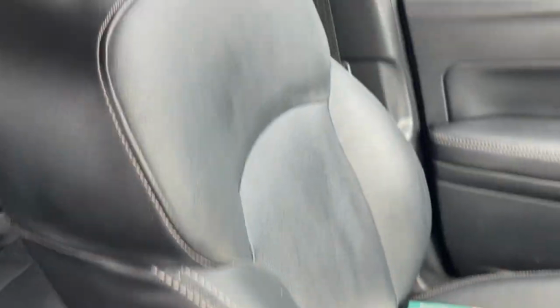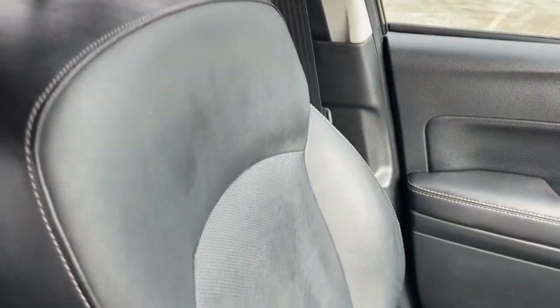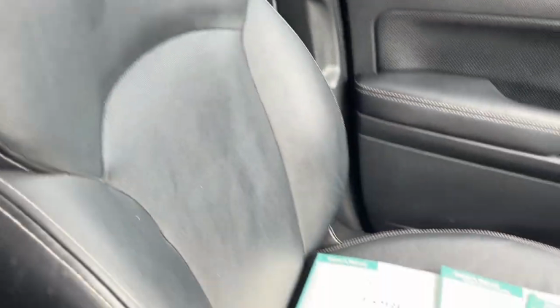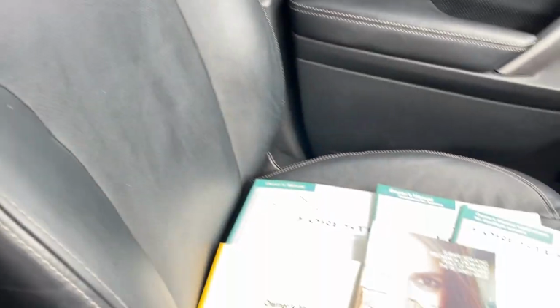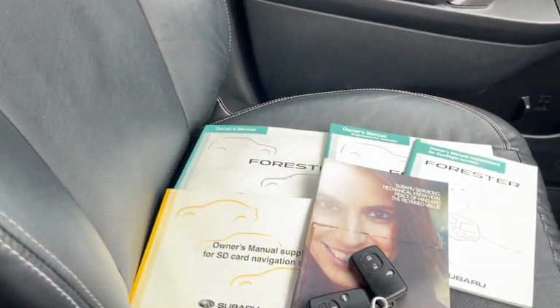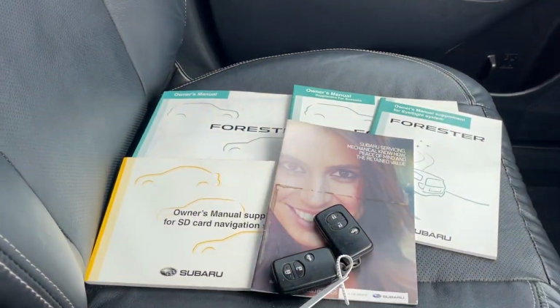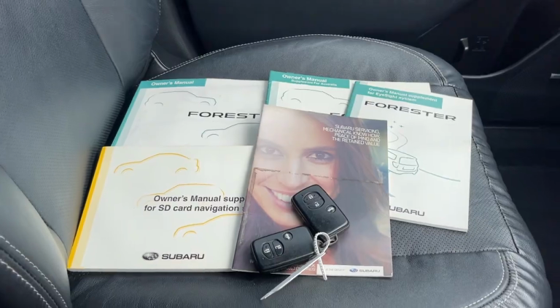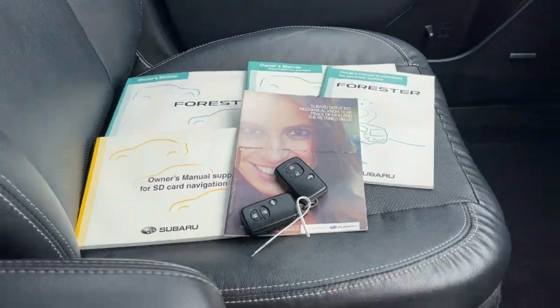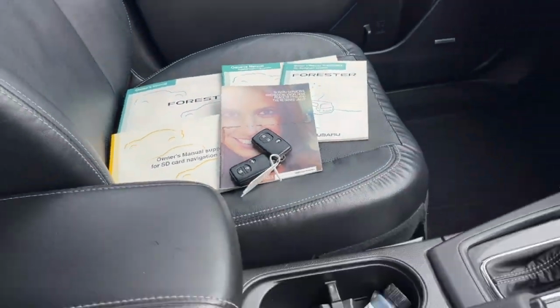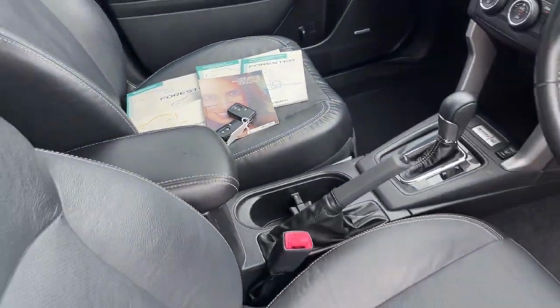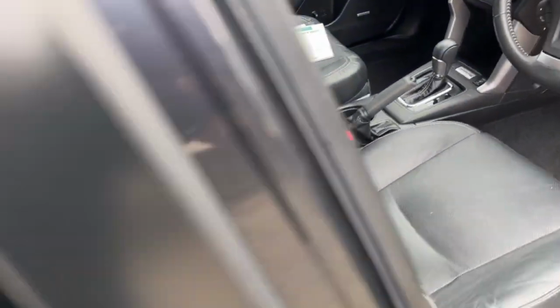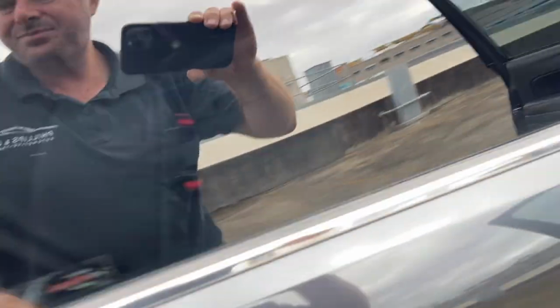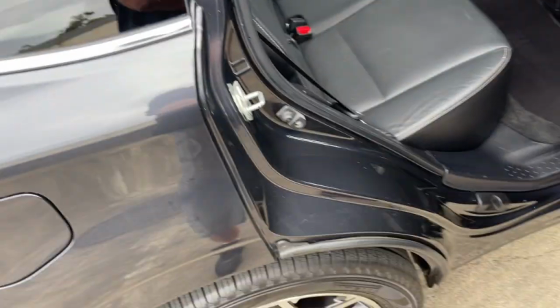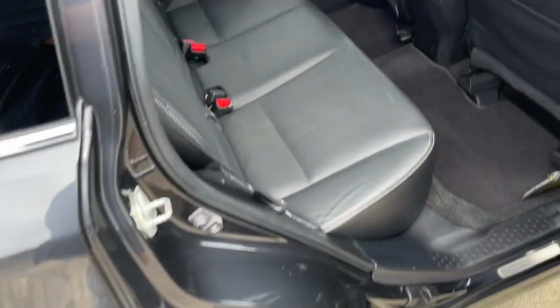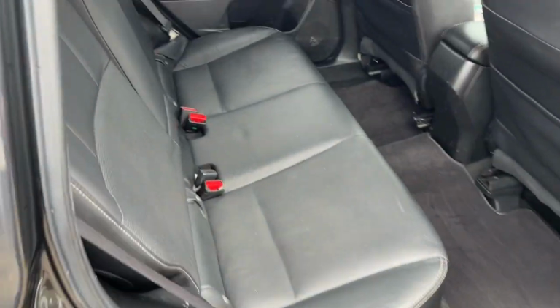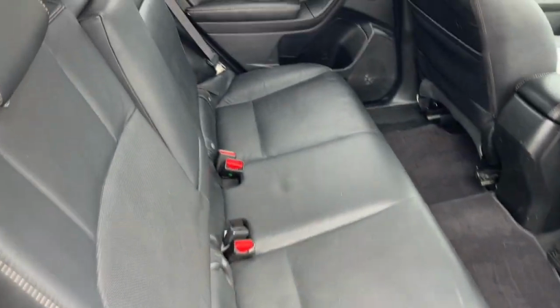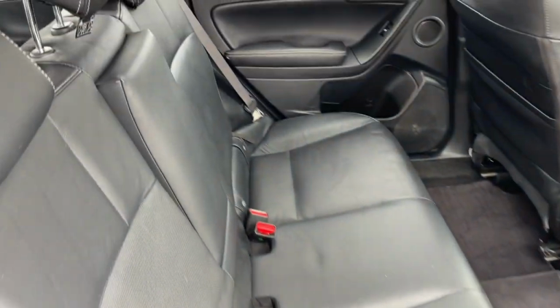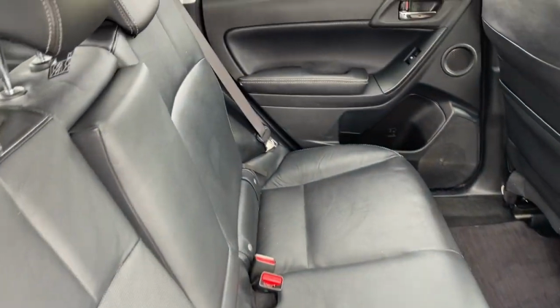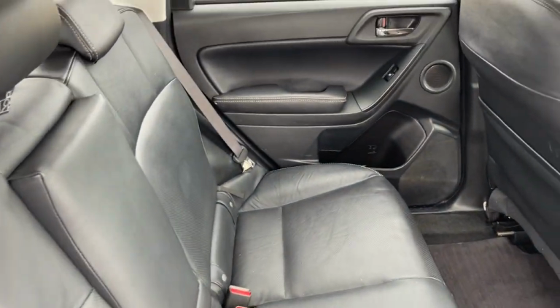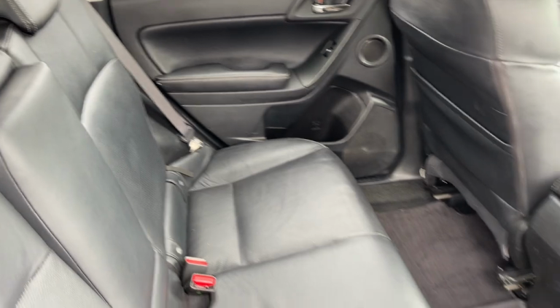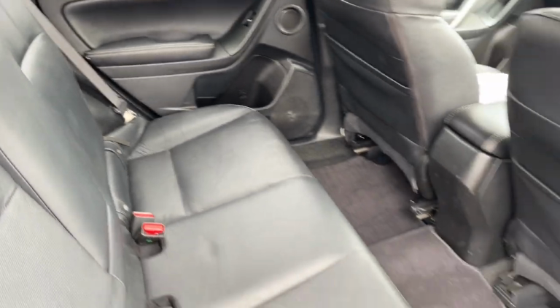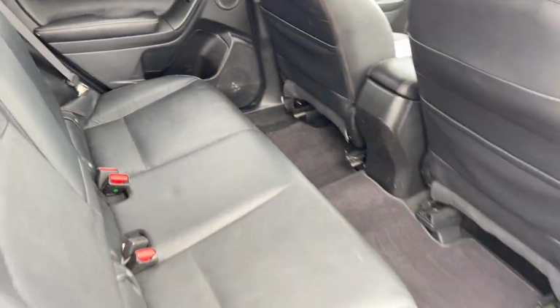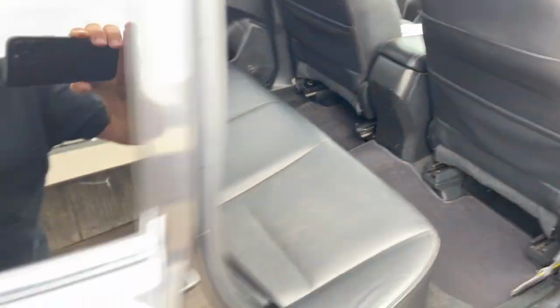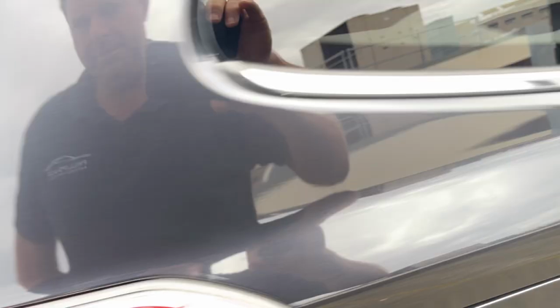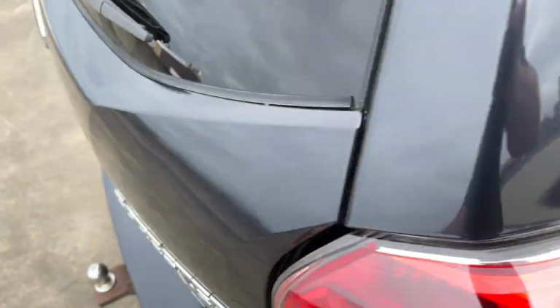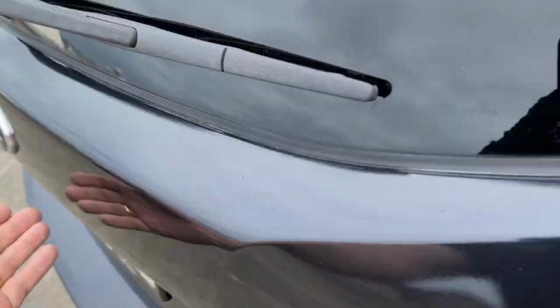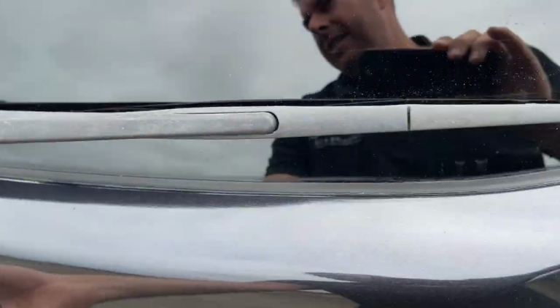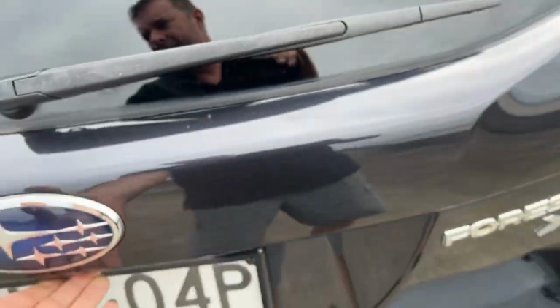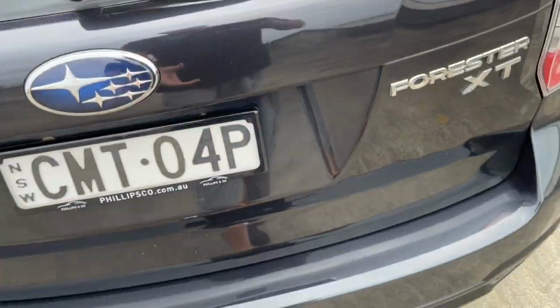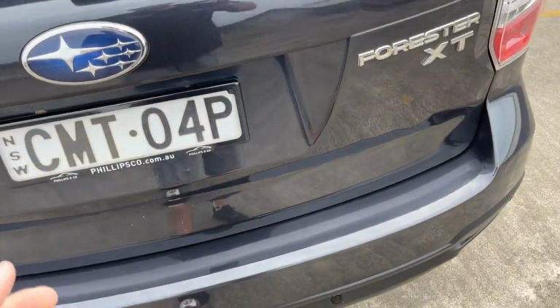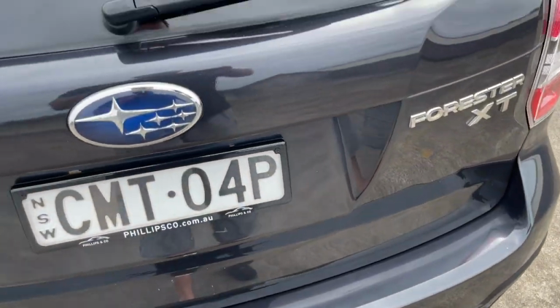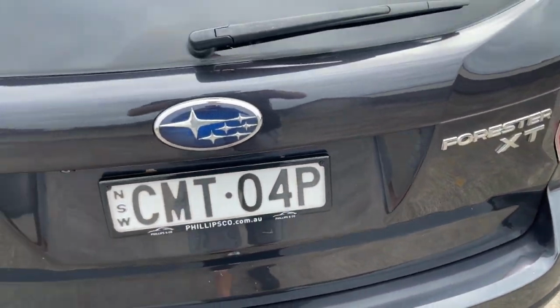The leather trim is all in pretty good condition. Front passenger seat also good. There's all your books, two keys. Back seat looking pretty much like brand new. I'll just show you inside the boot — power tailgate.